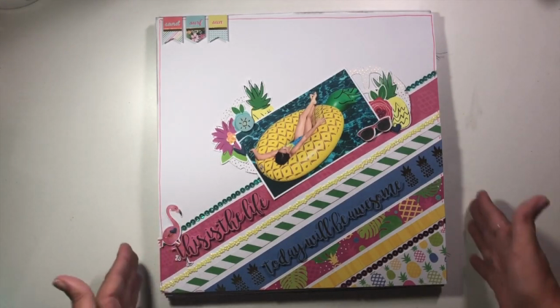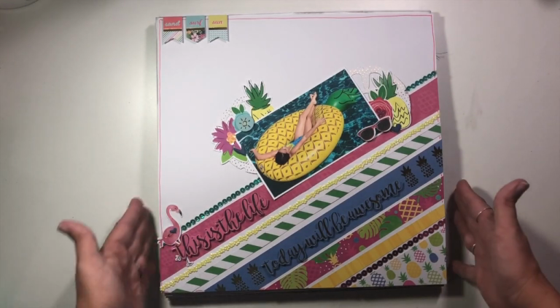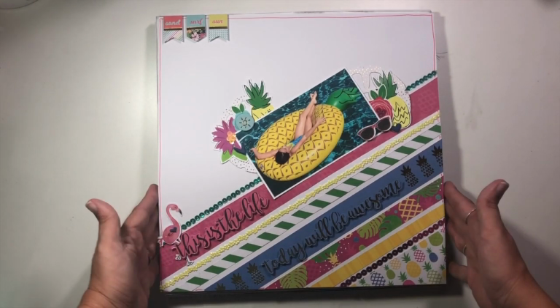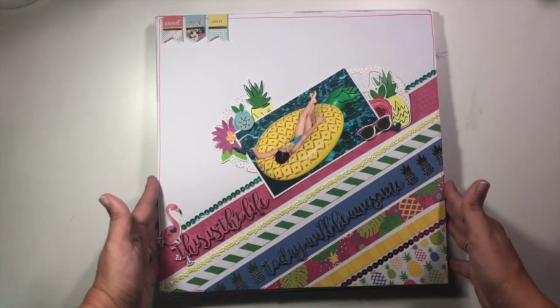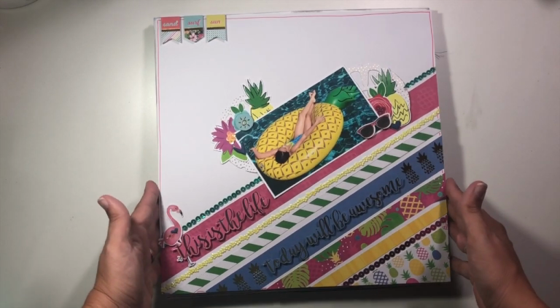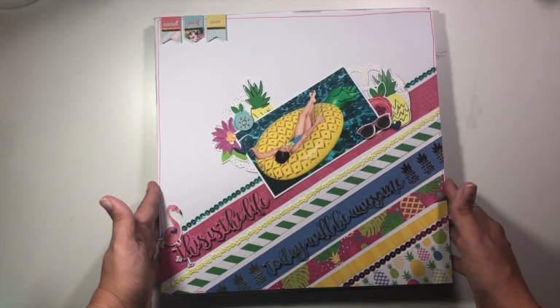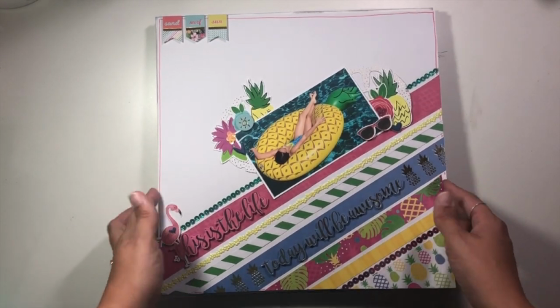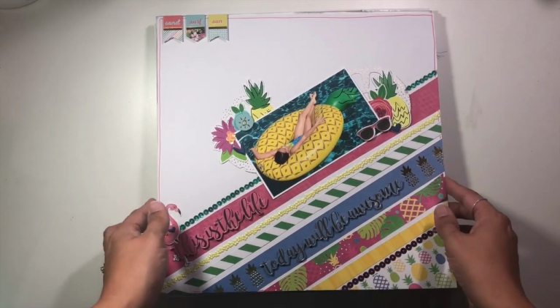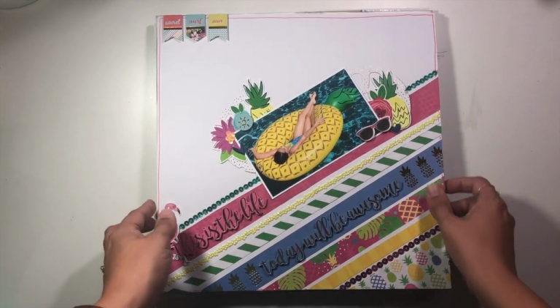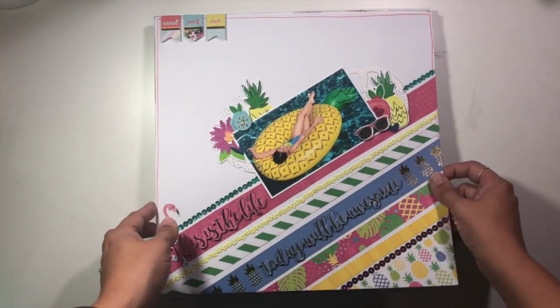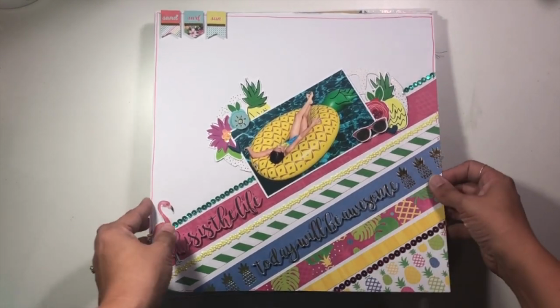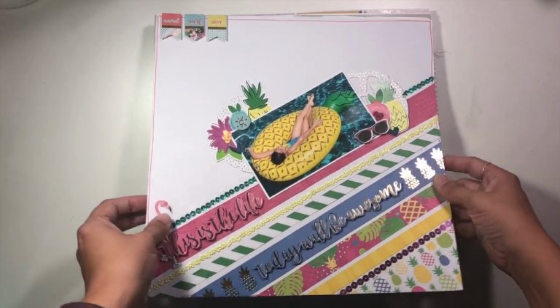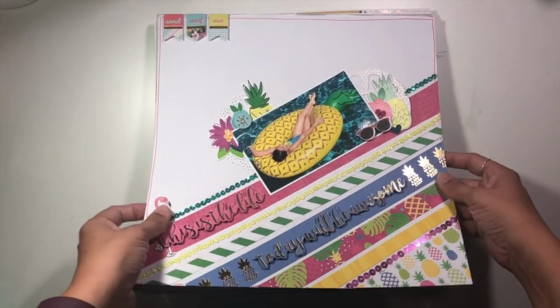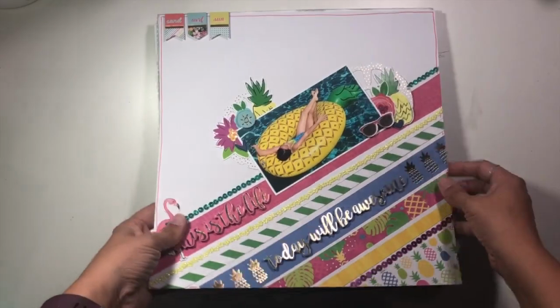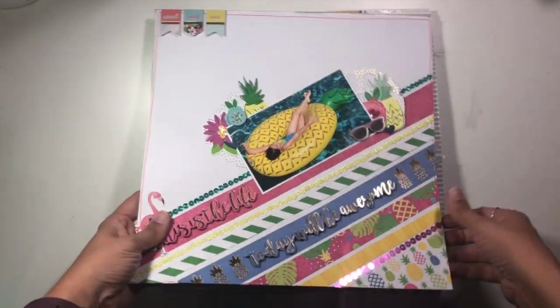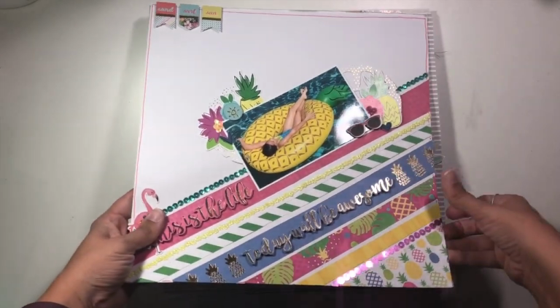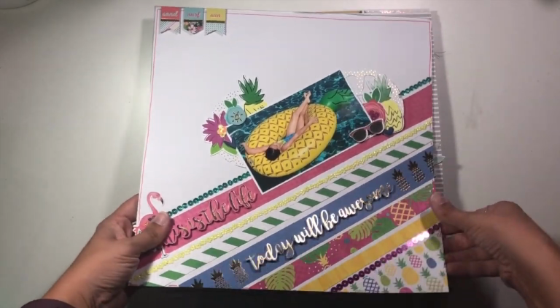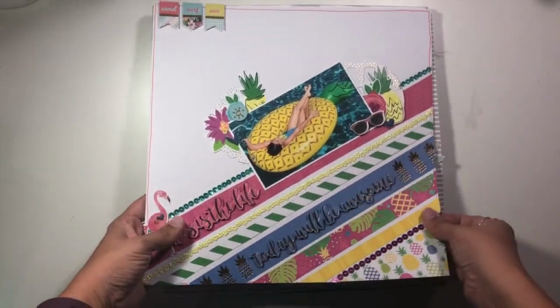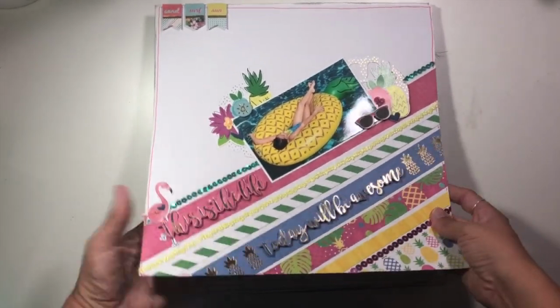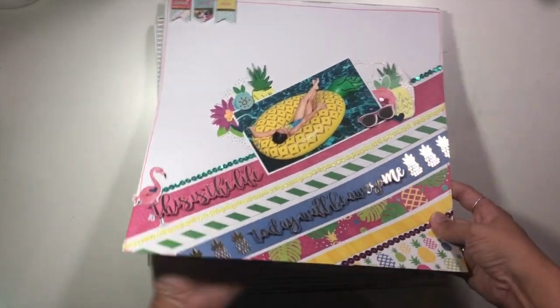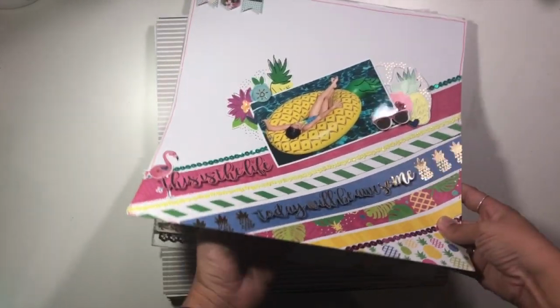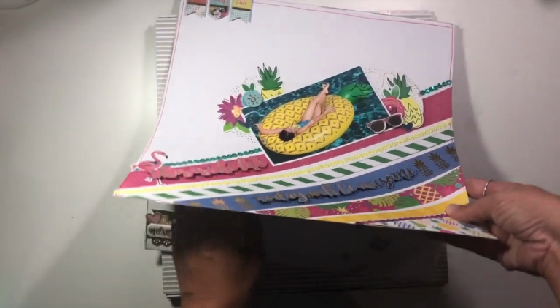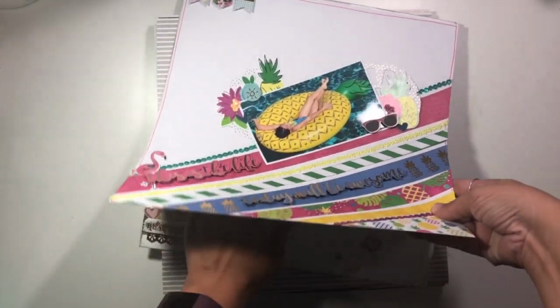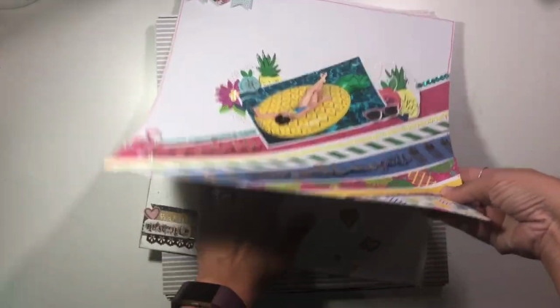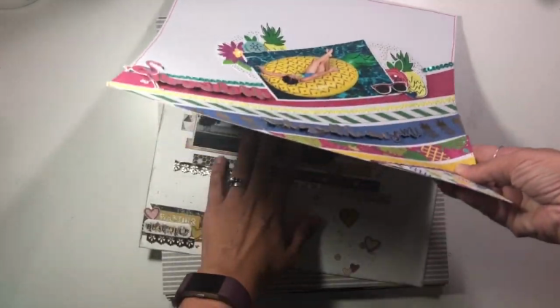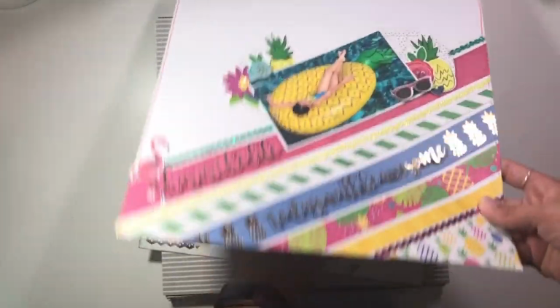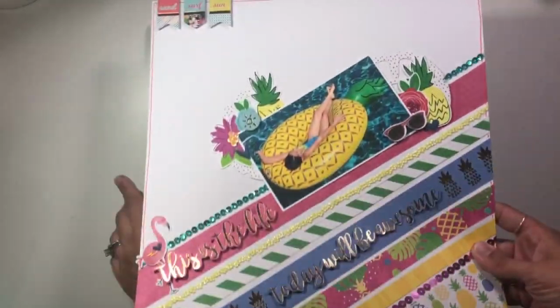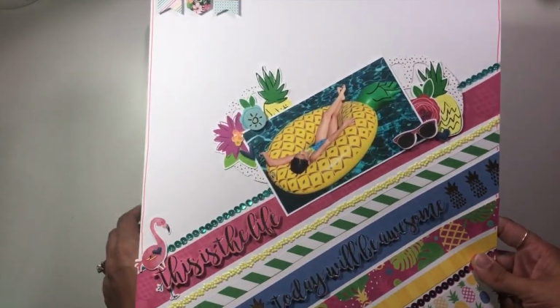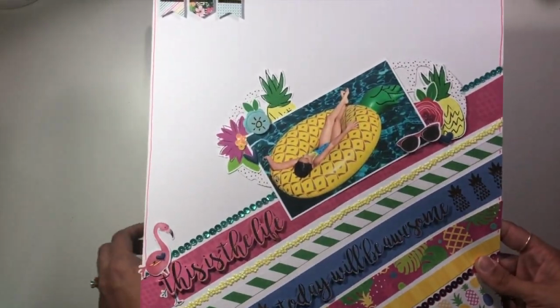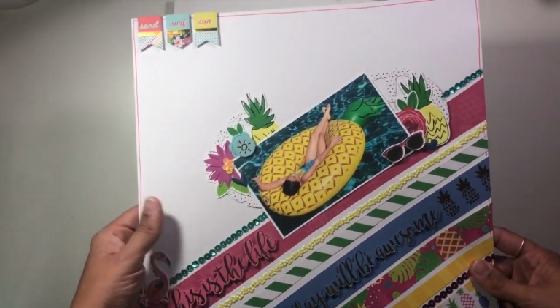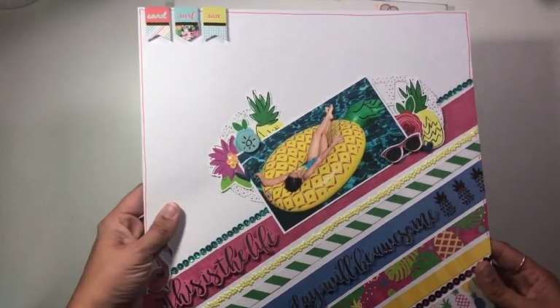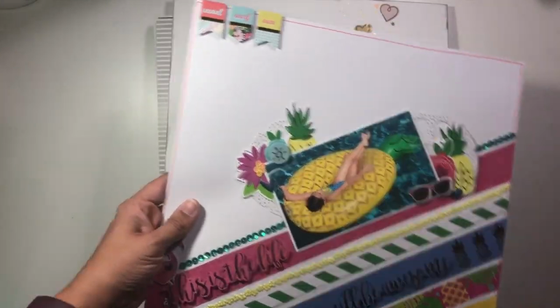This is another one that was with my June kit, so I won't spend too much time talking about this one. There is a video and it is in that kit share if you are interested.